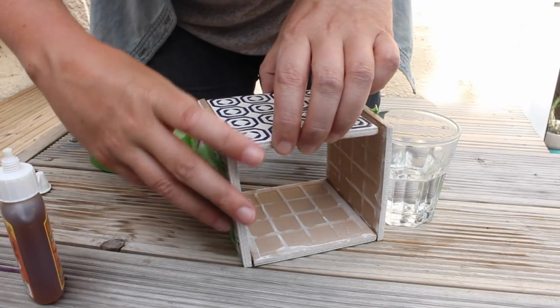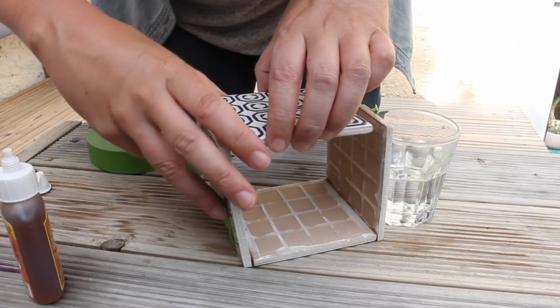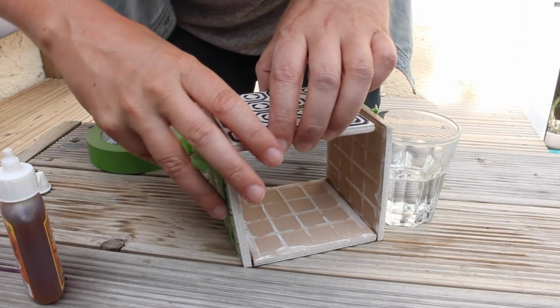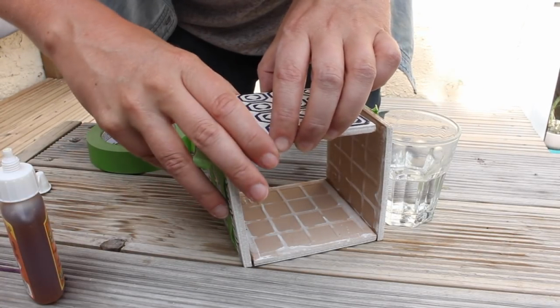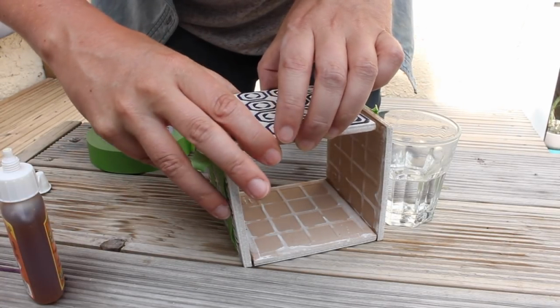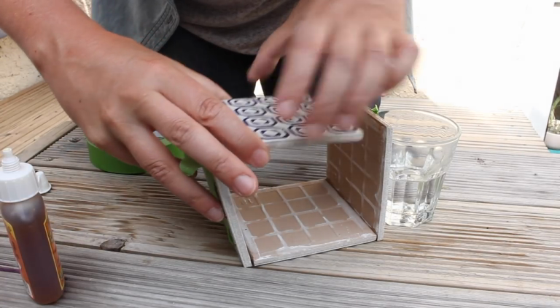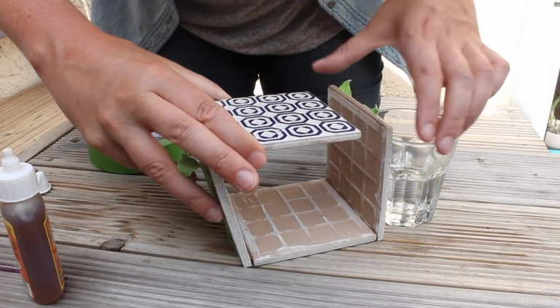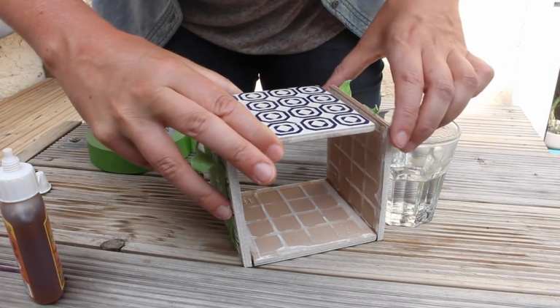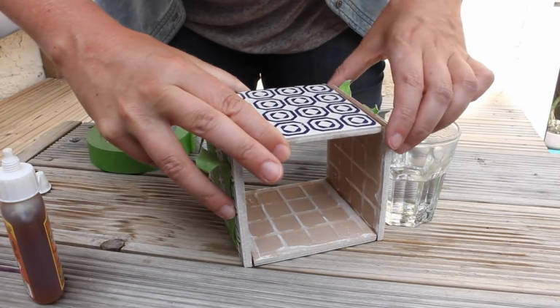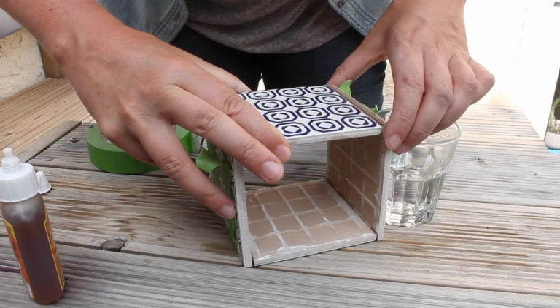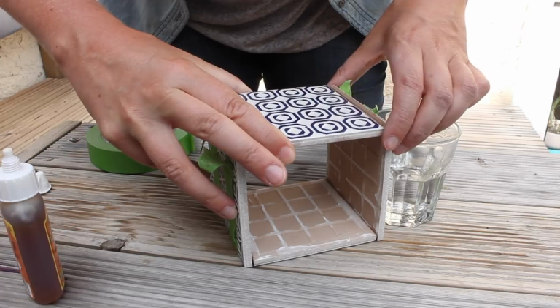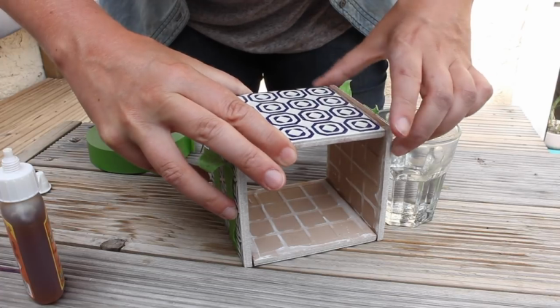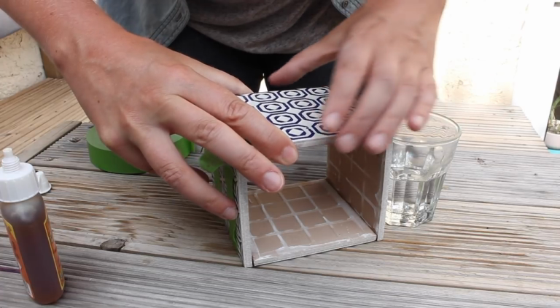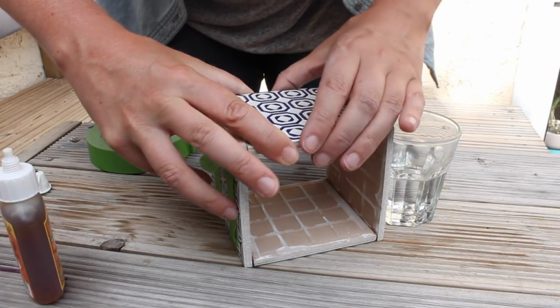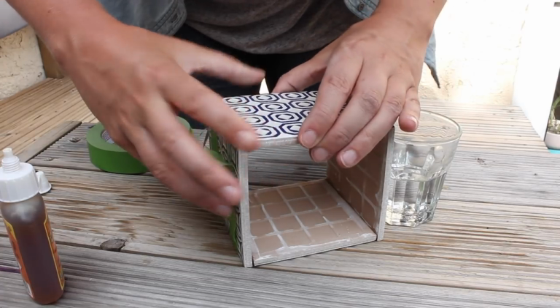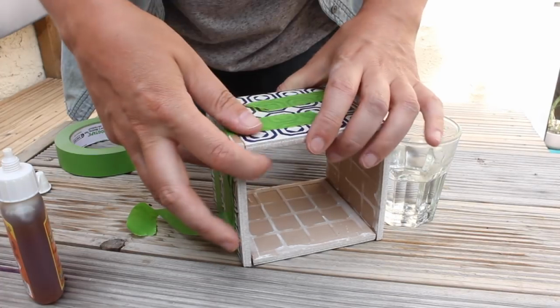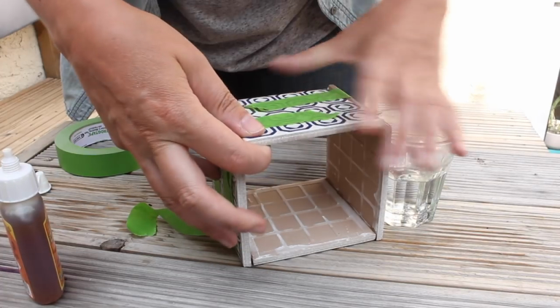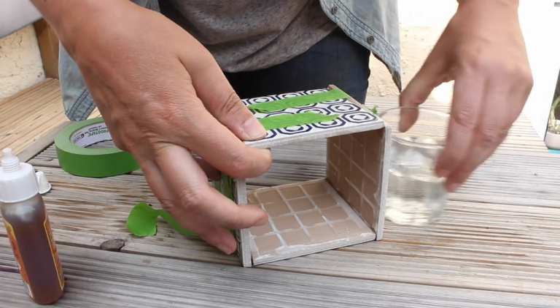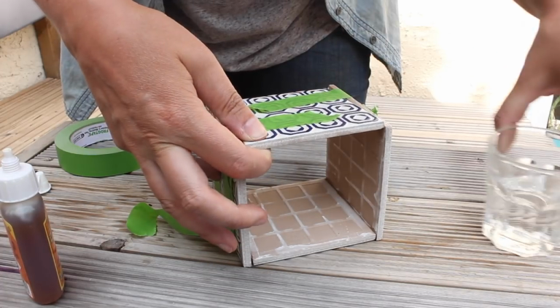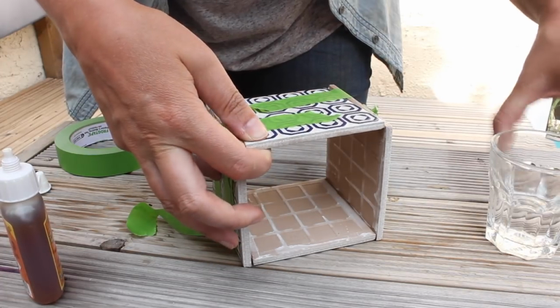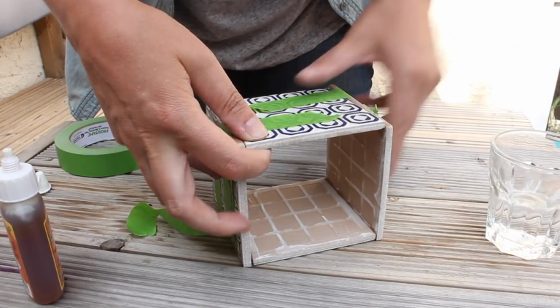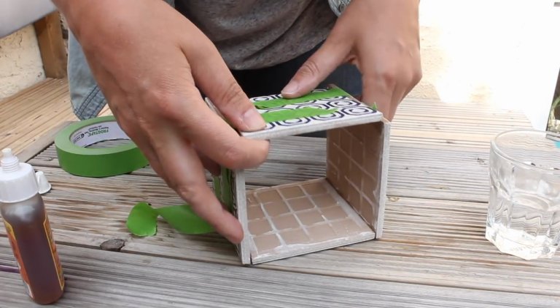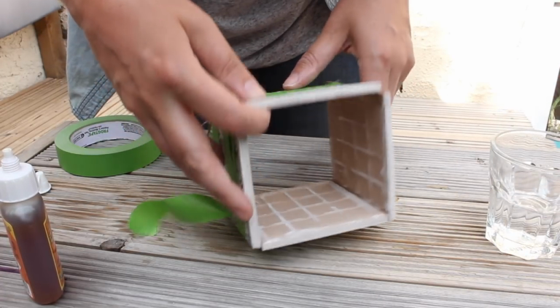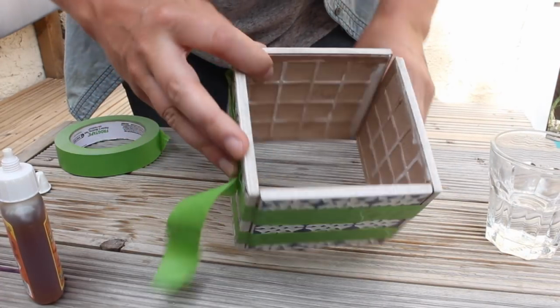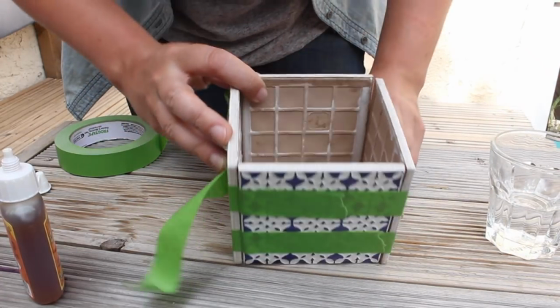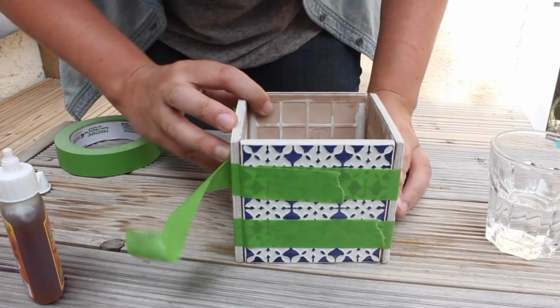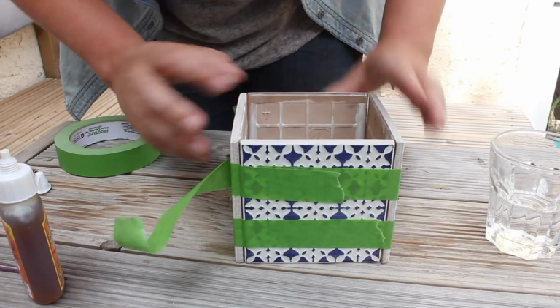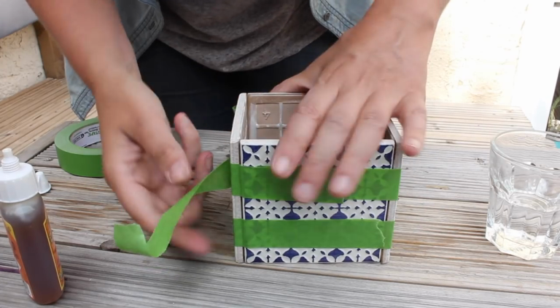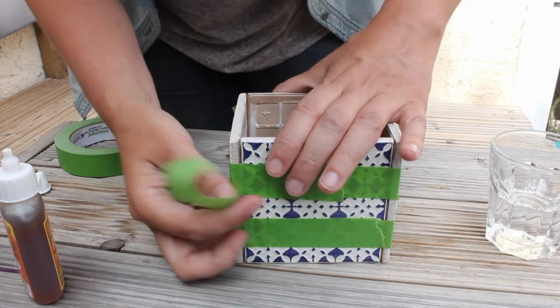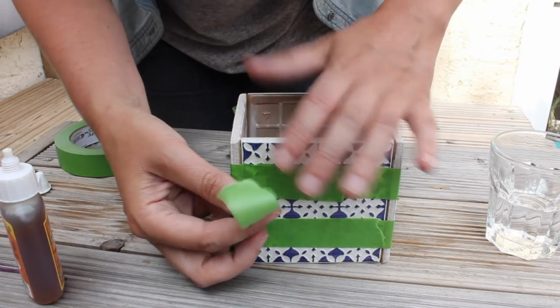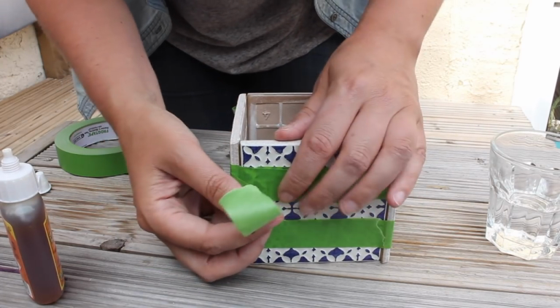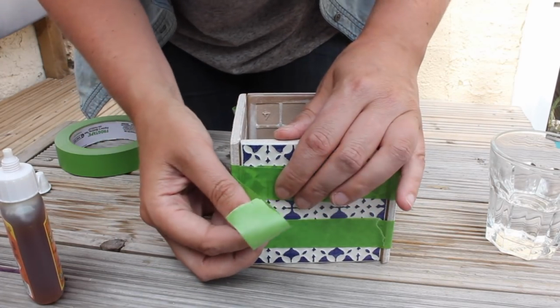The last one is a bit easier to apply glue on the side — as you can see, I'm using my little water cup to stabilize the tiles, and then use tape again to keep everything together.